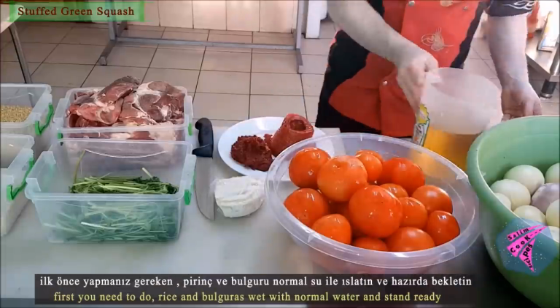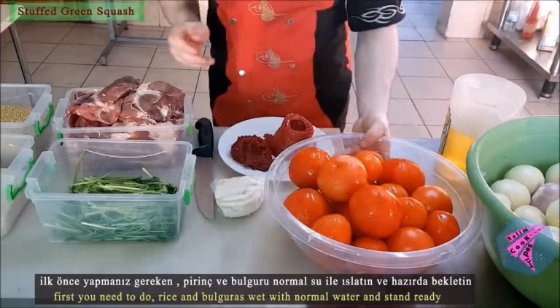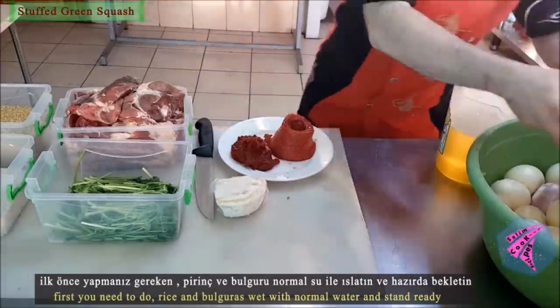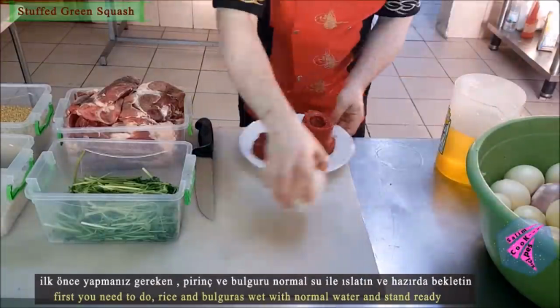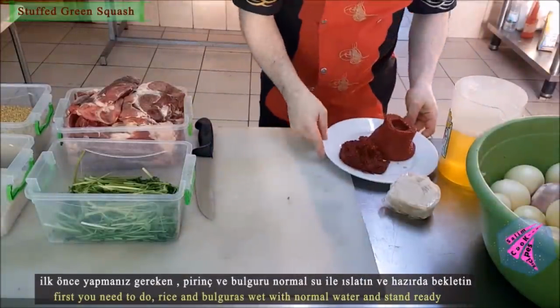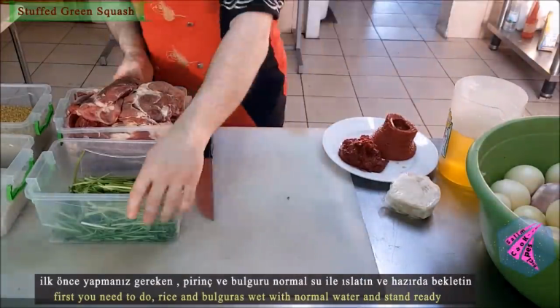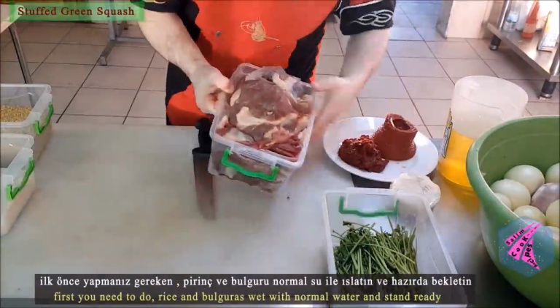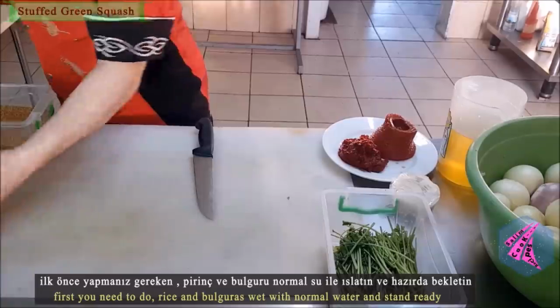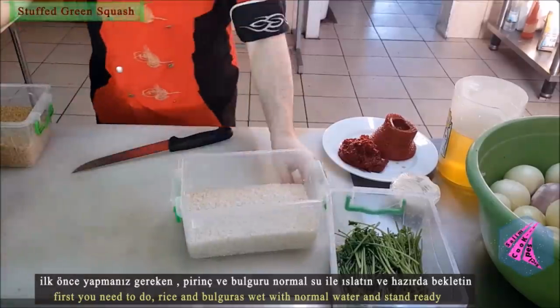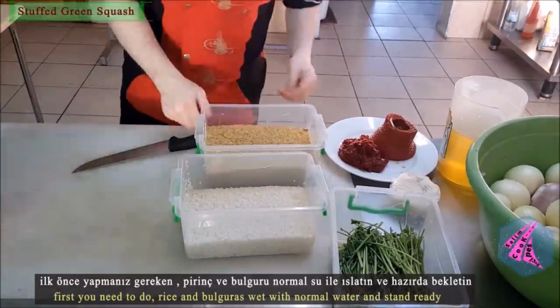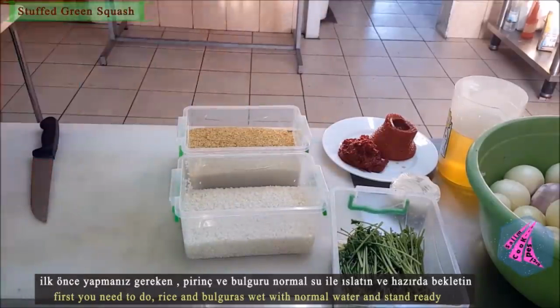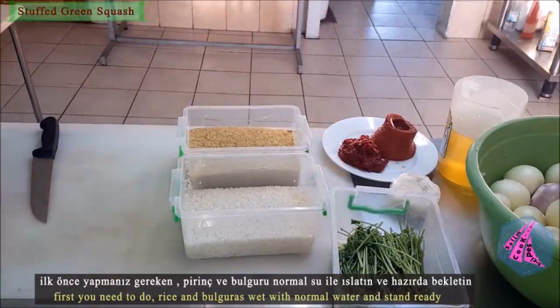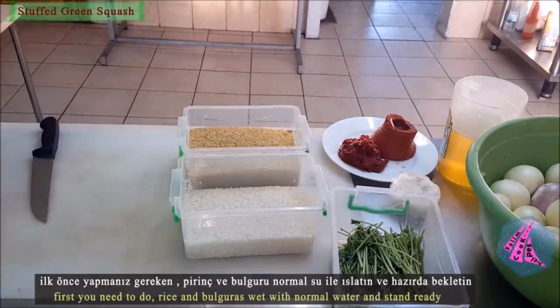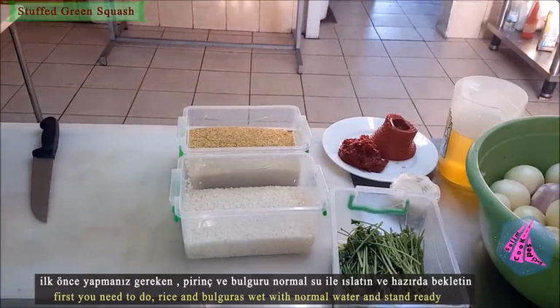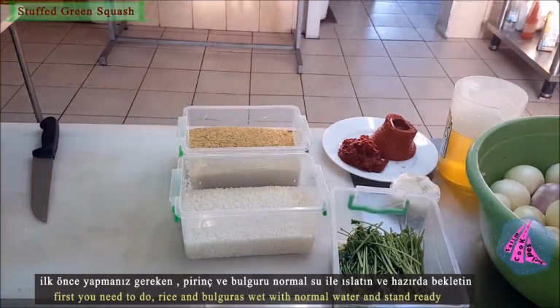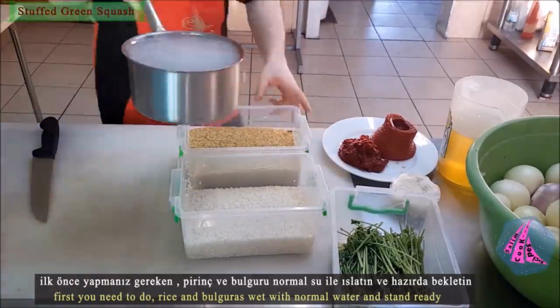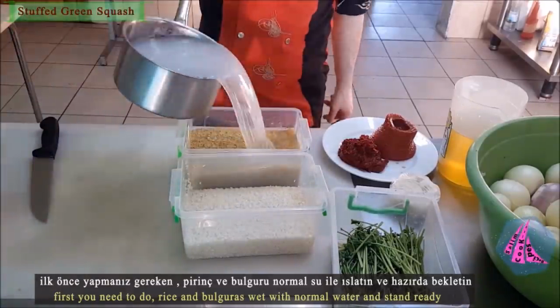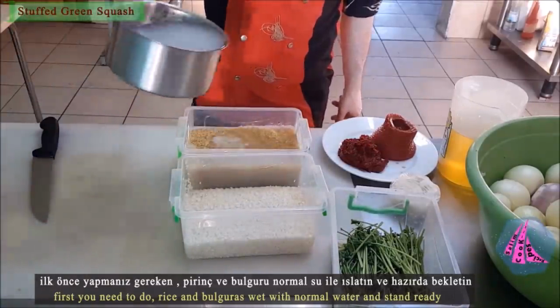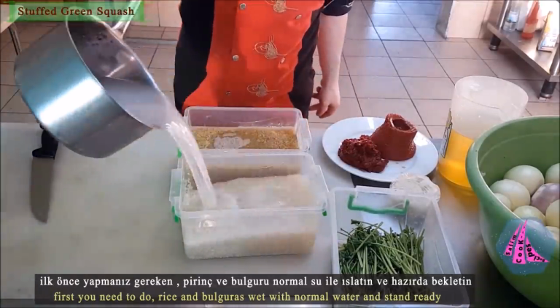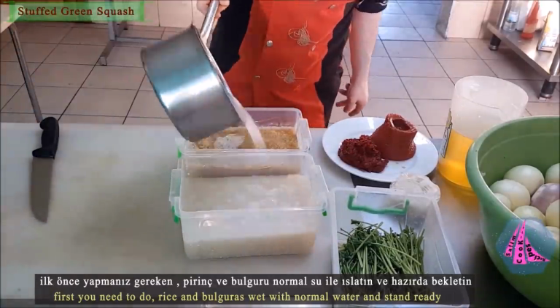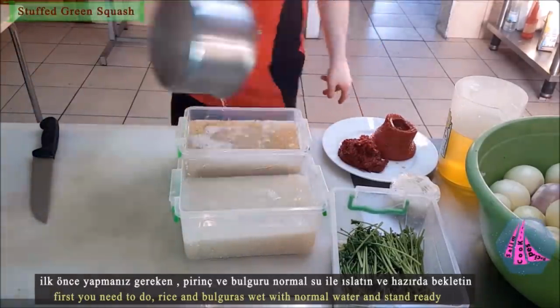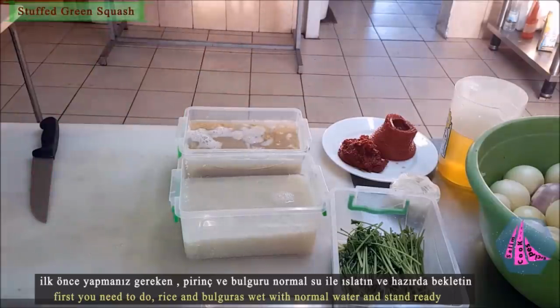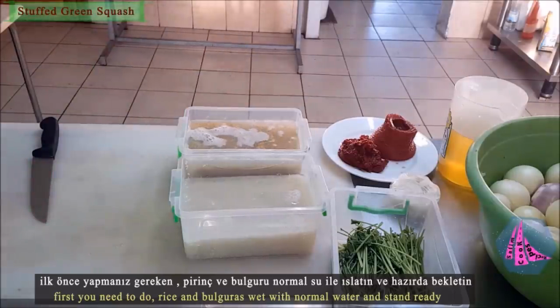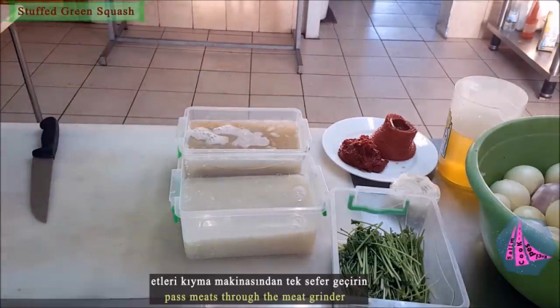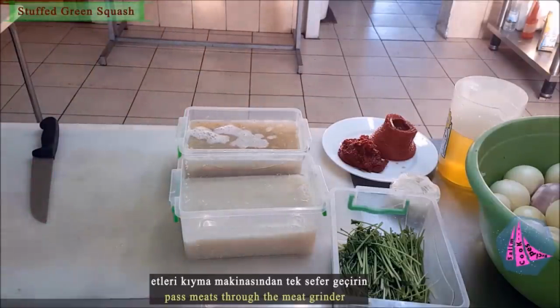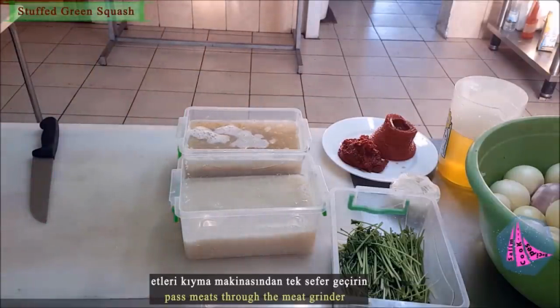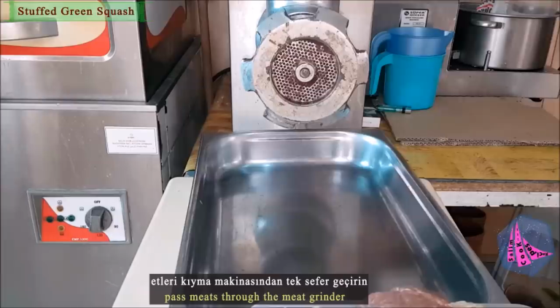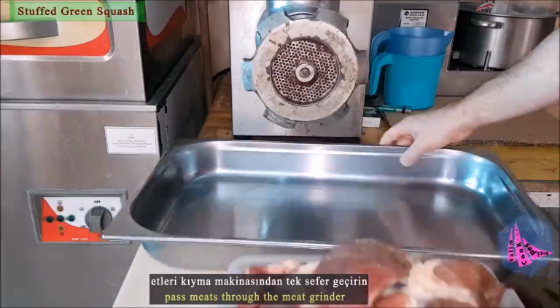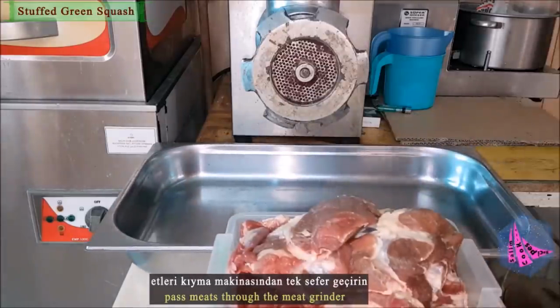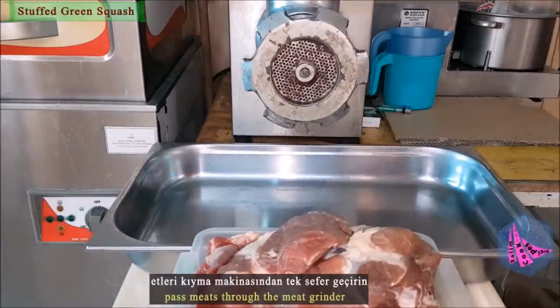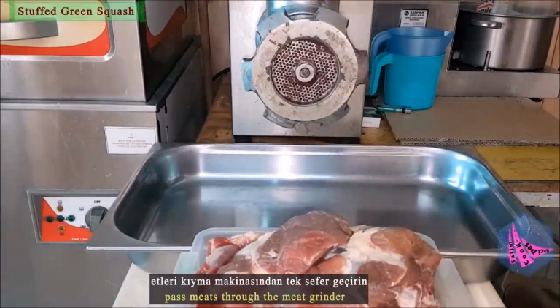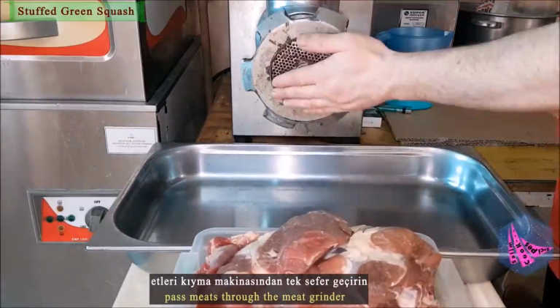First, you need to wet the rice and bulgur with normal water and let them stand ready. Then pass the meats through the meat grinder.